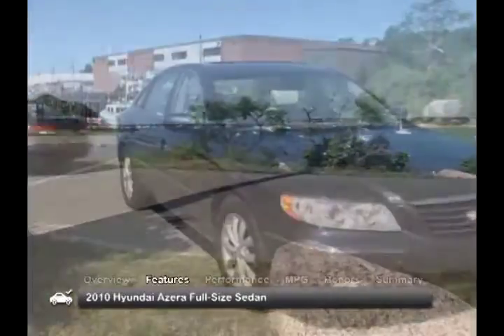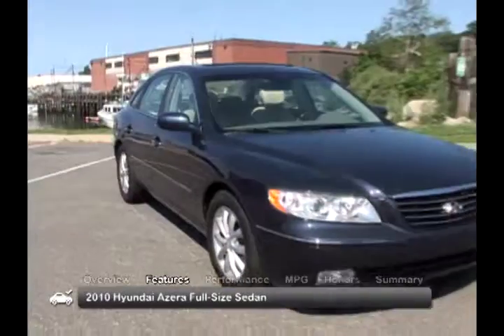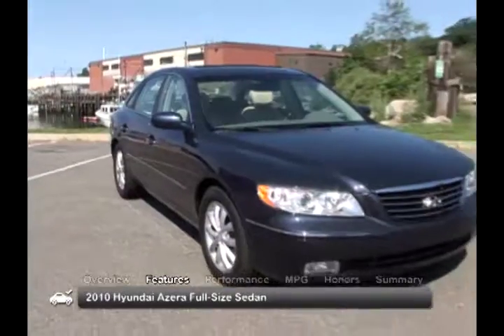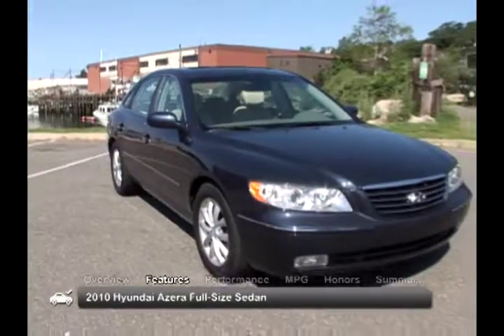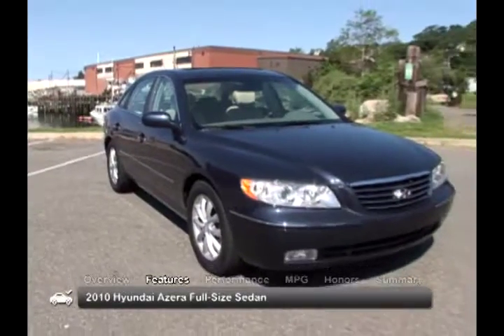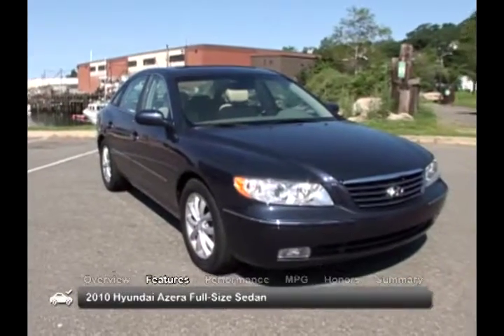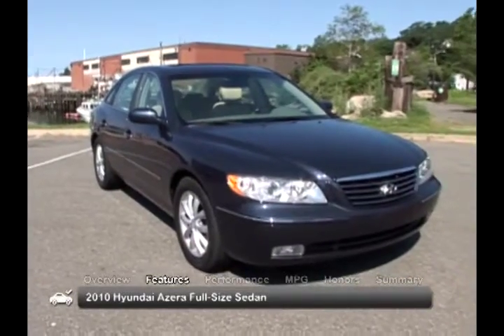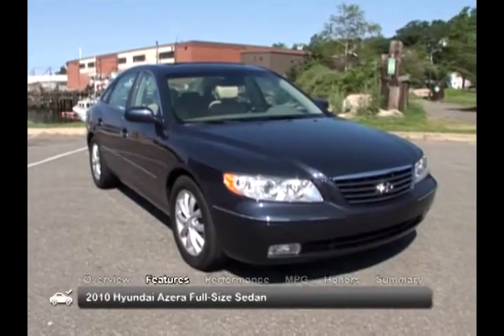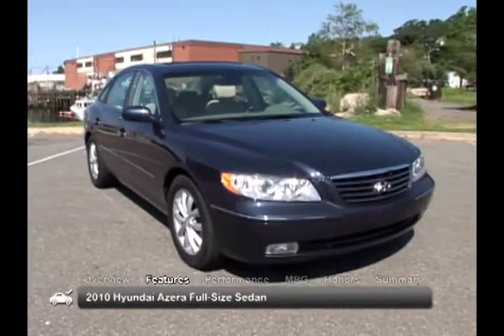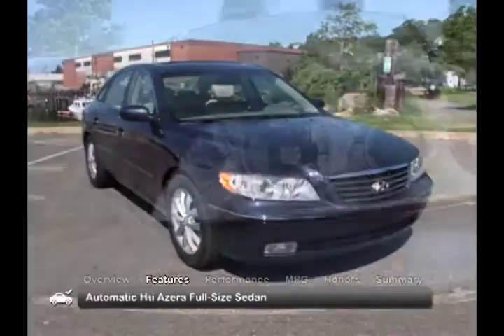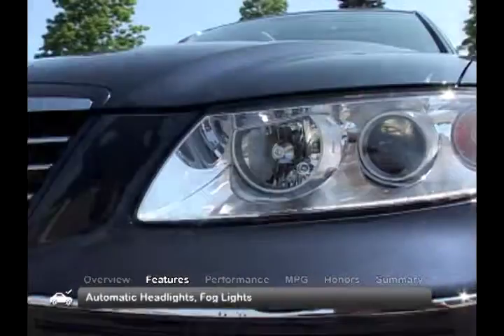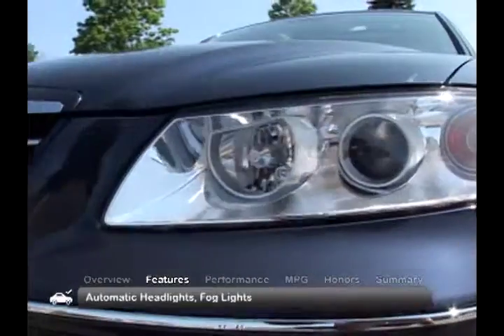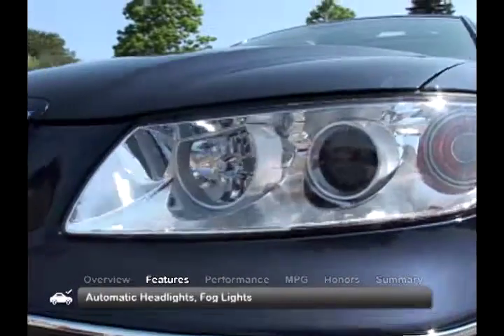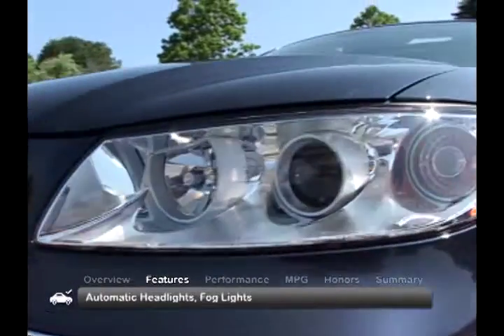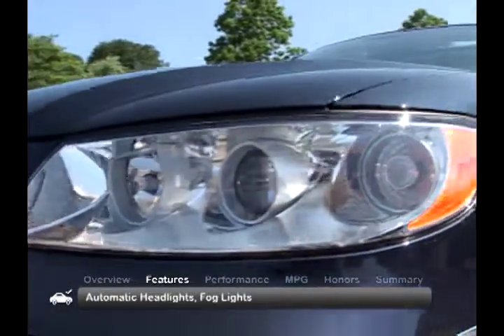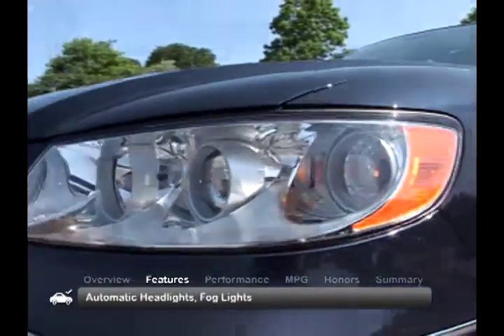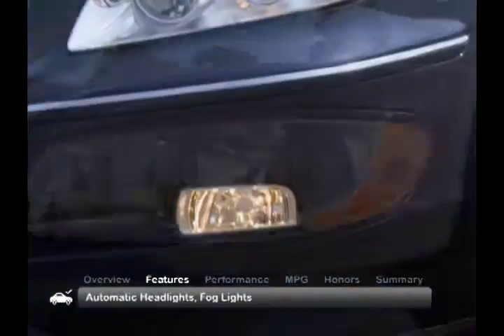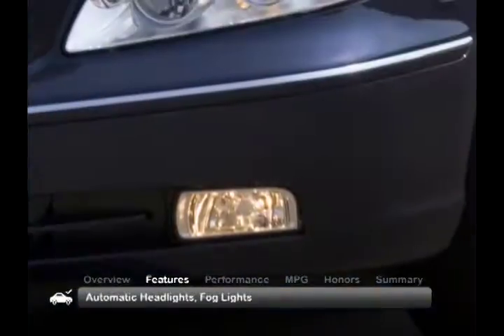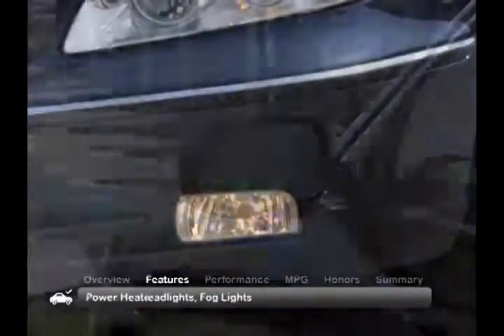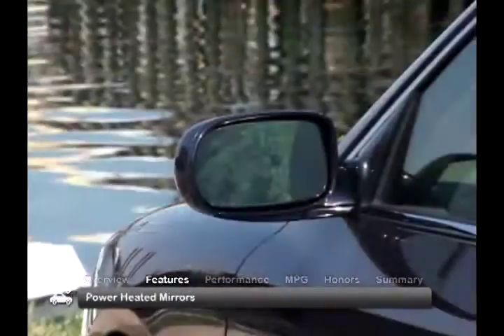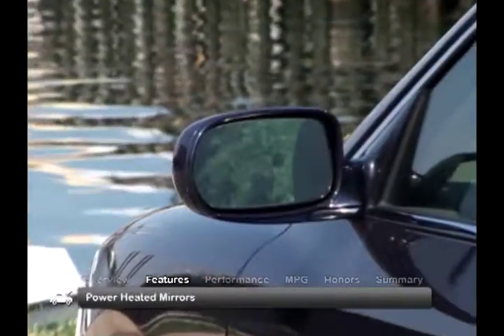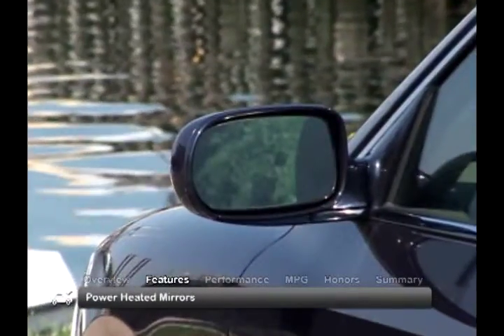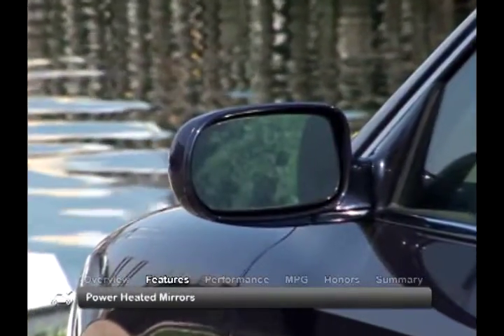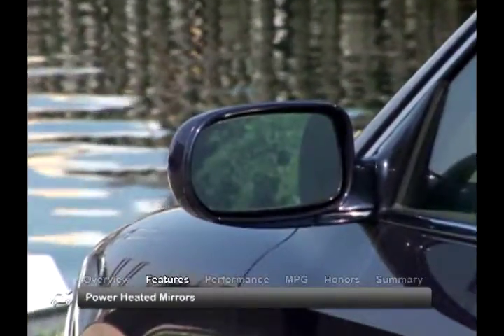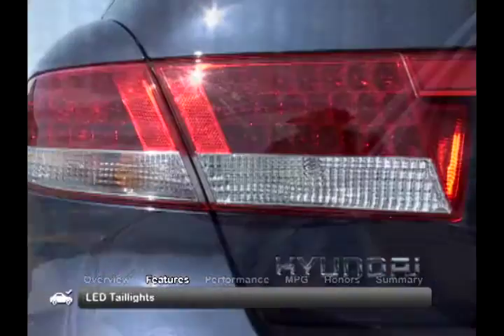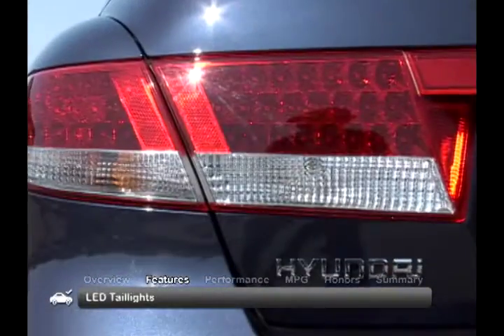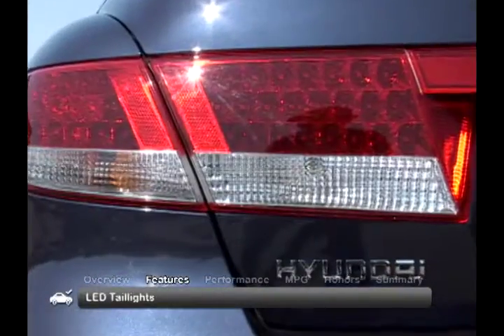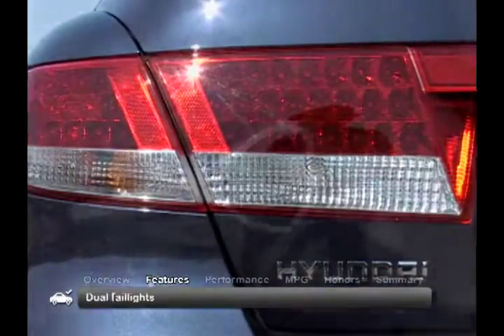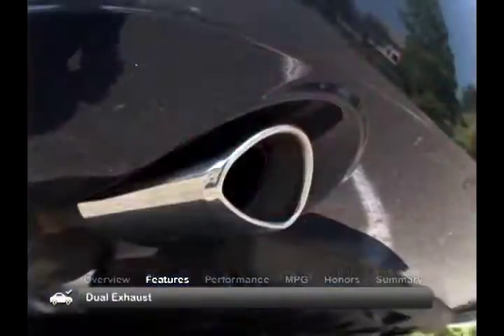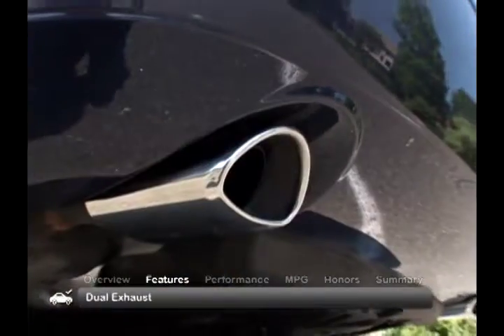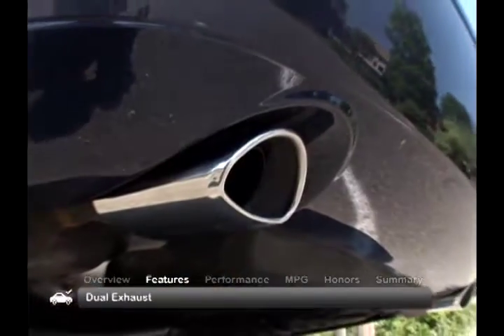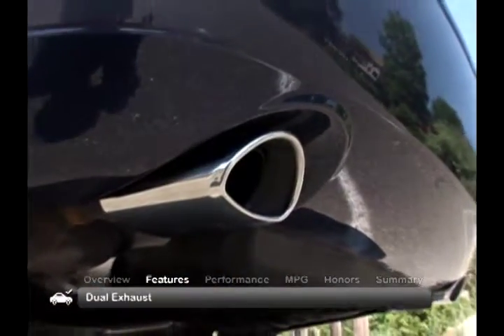The exterior of the 2010 Hyundai Azera has standard automatic headlights, fog lights and heated power mirrors, LED taillights, and dual exhausts.